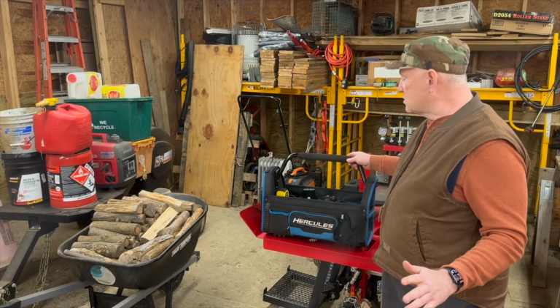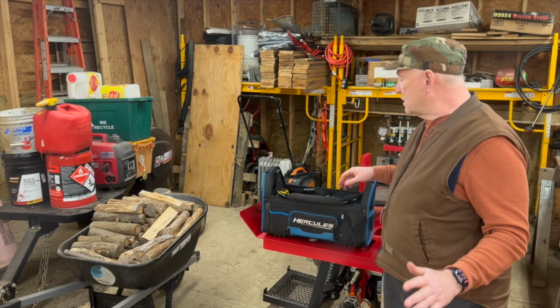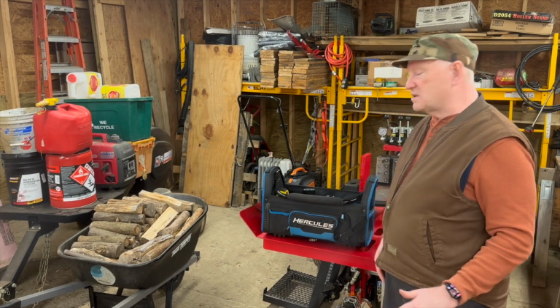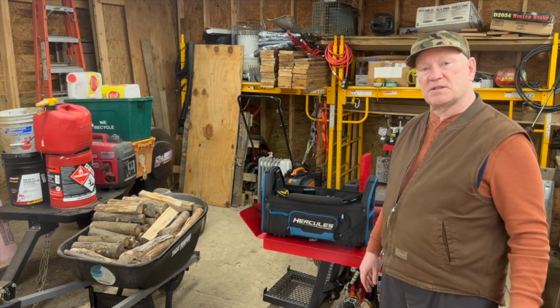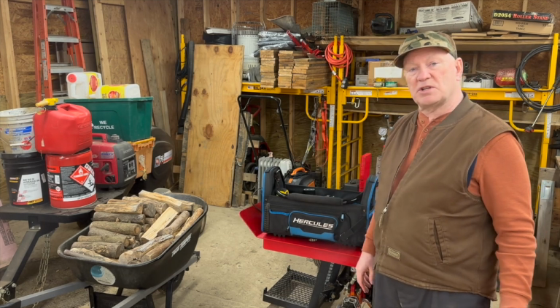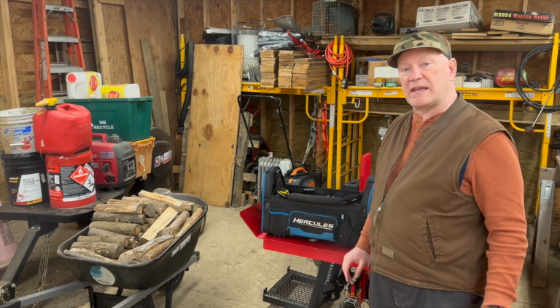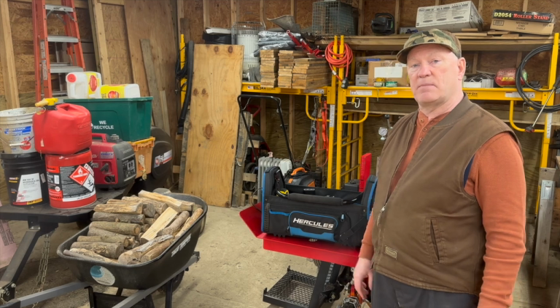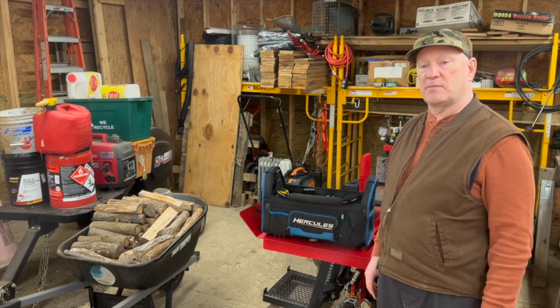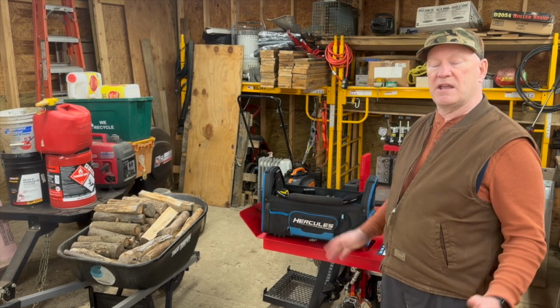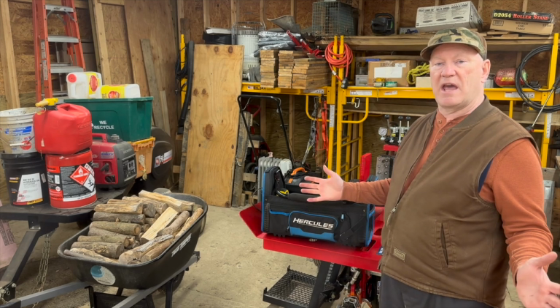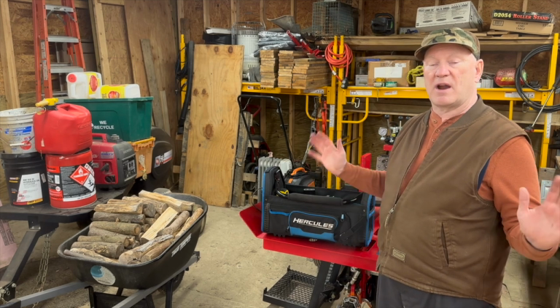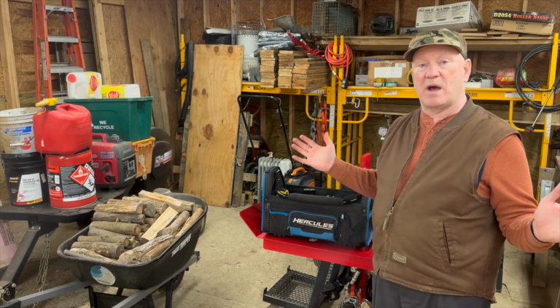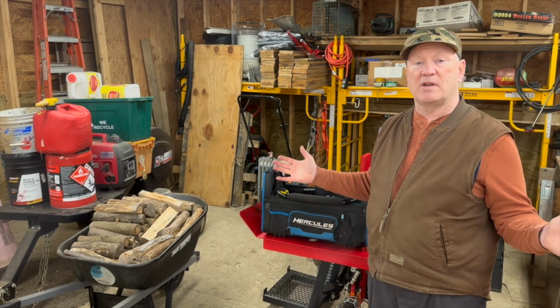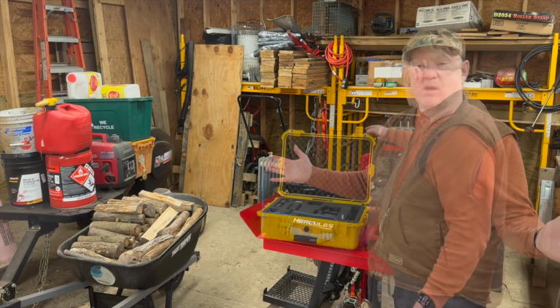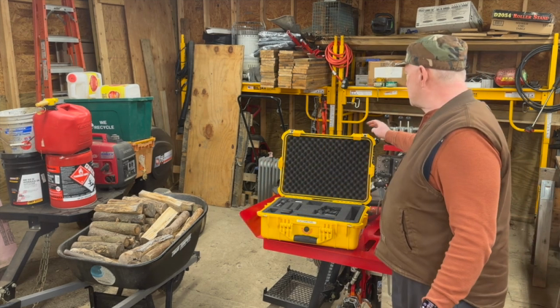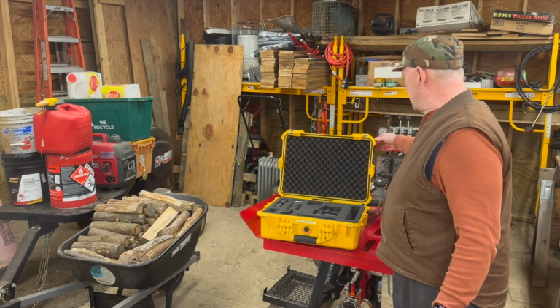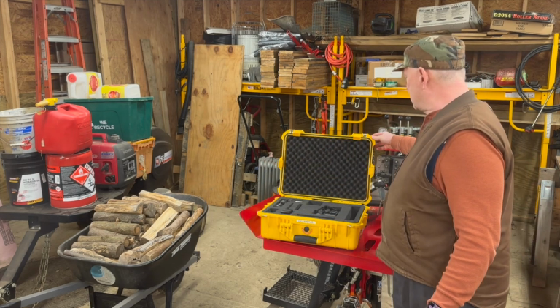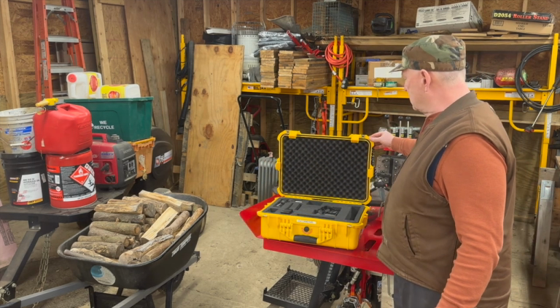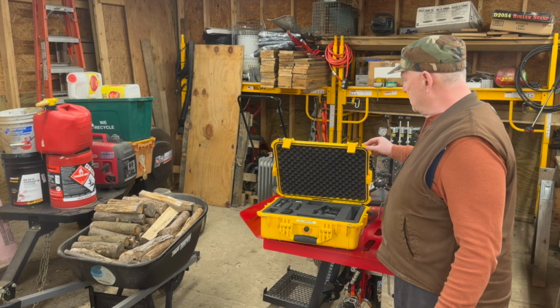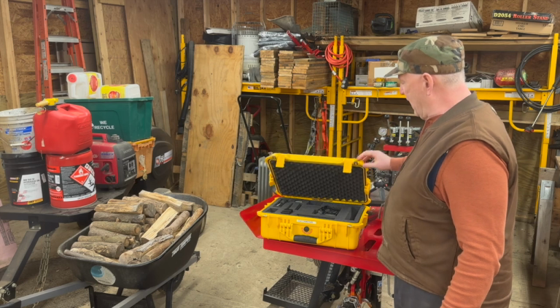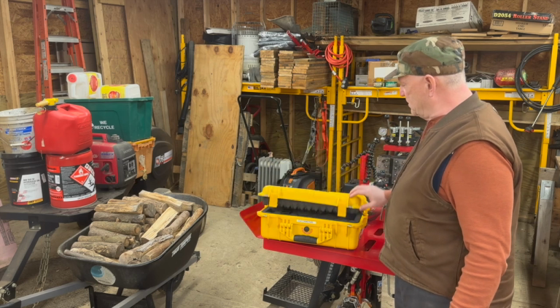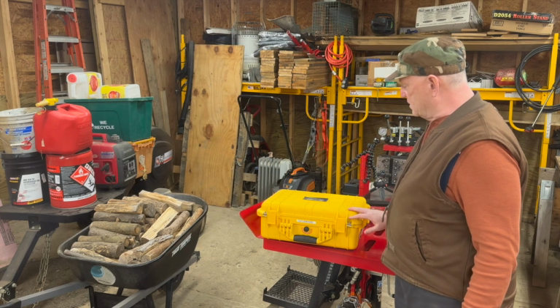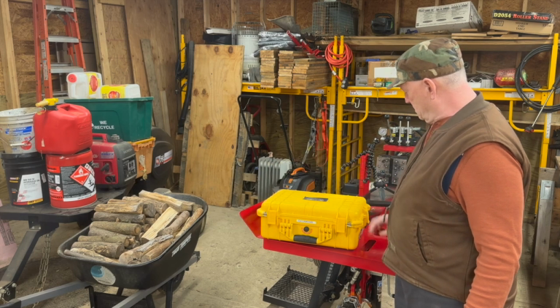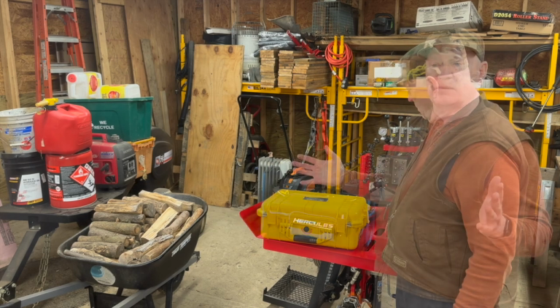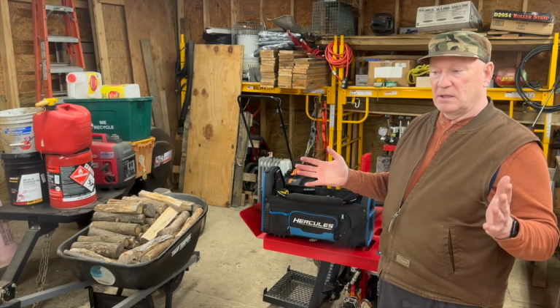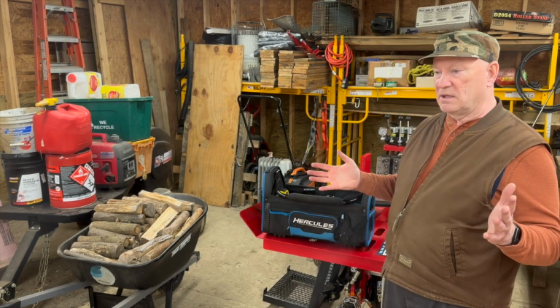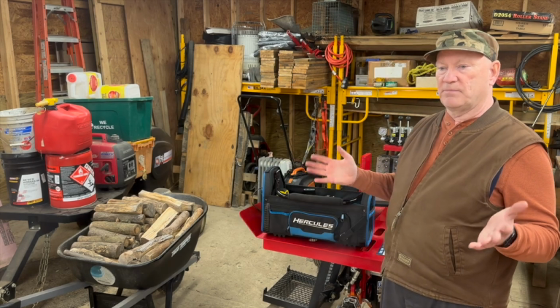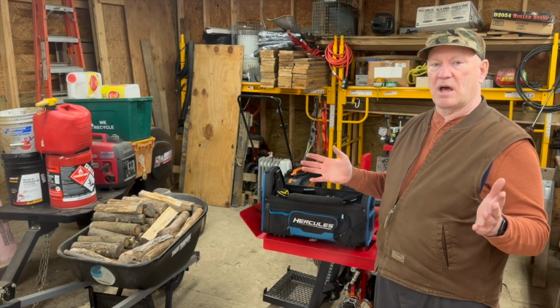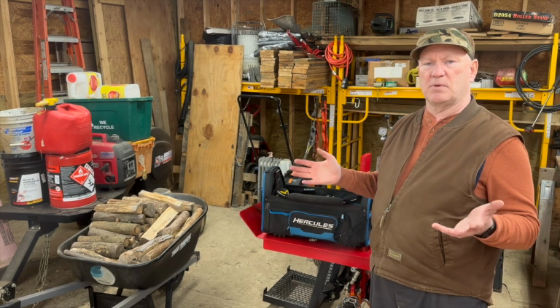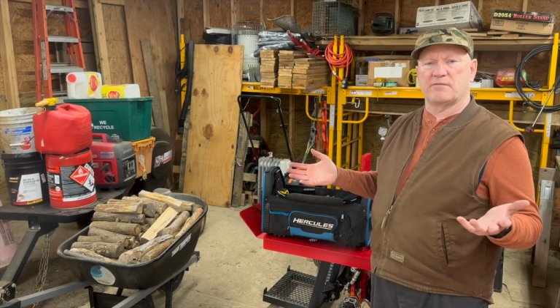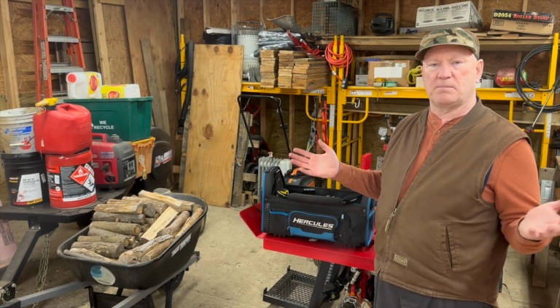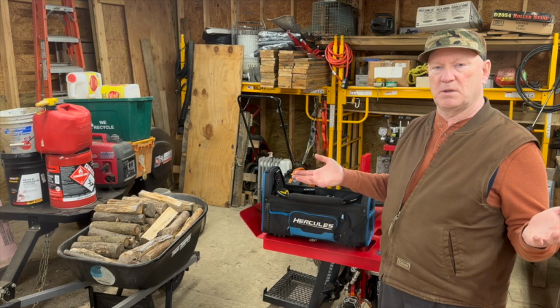So this is the solution I came up with. I used to have — and I still have — one of those Pelican-style cases from Harbor Freight, the kind a lot of people use for their firearms.